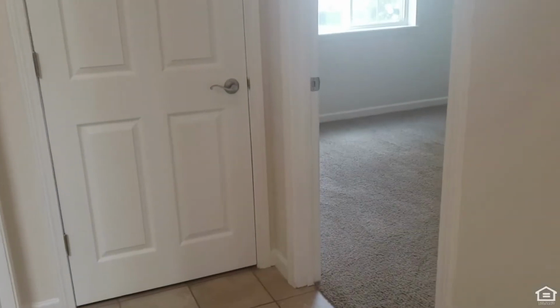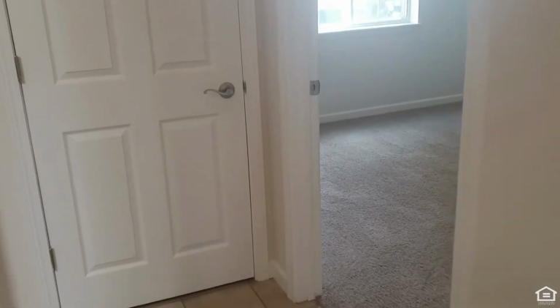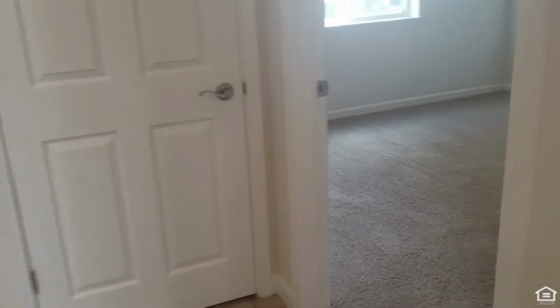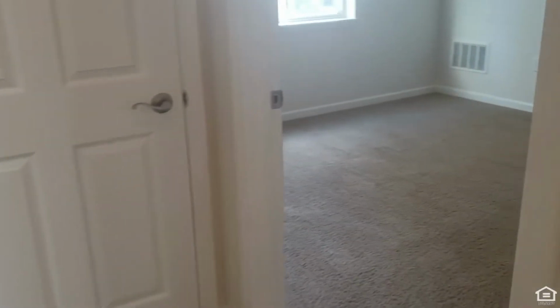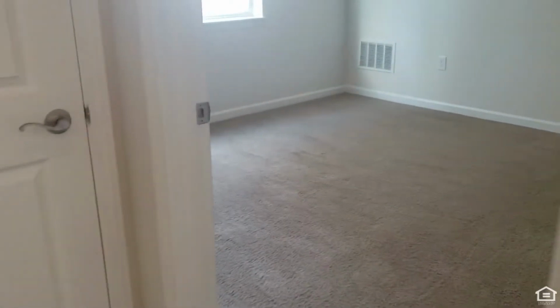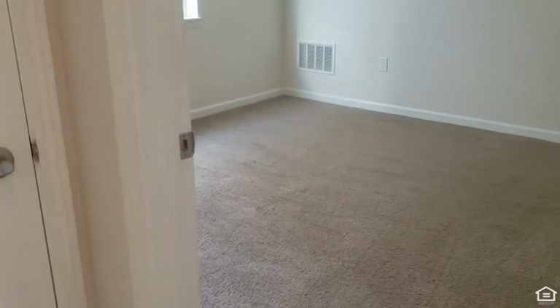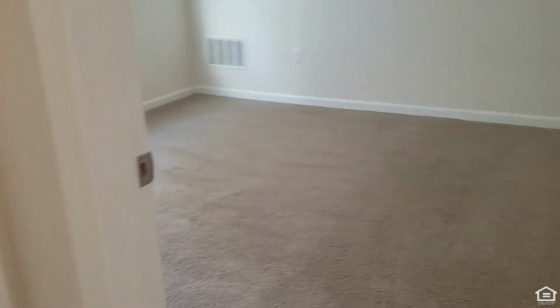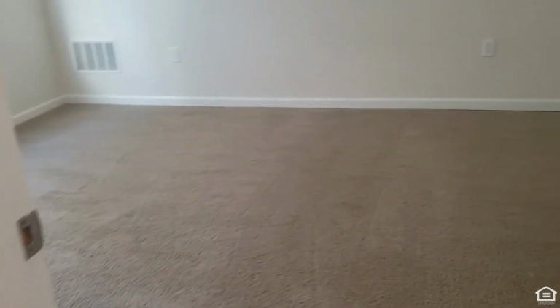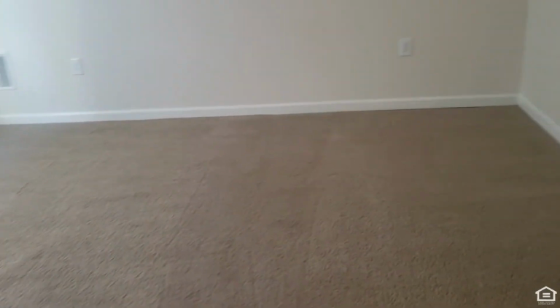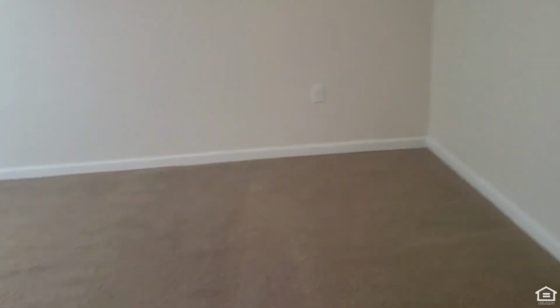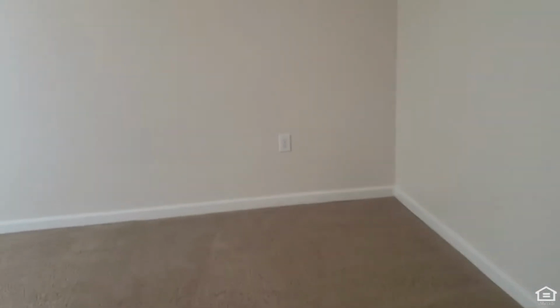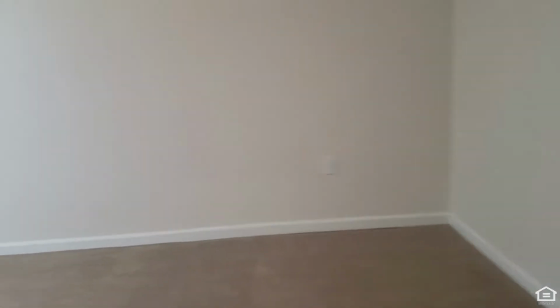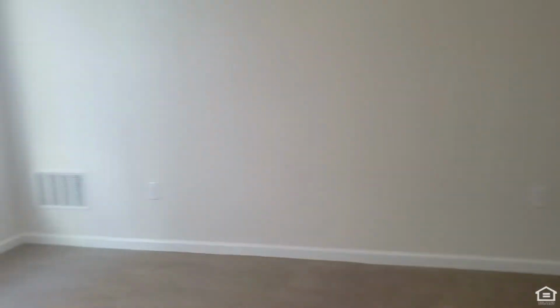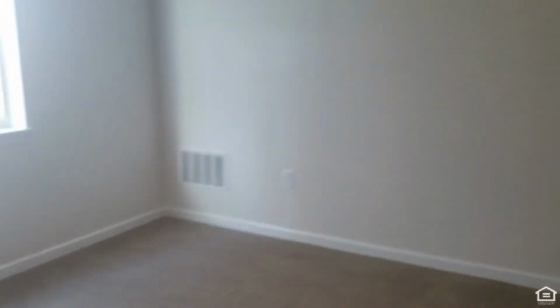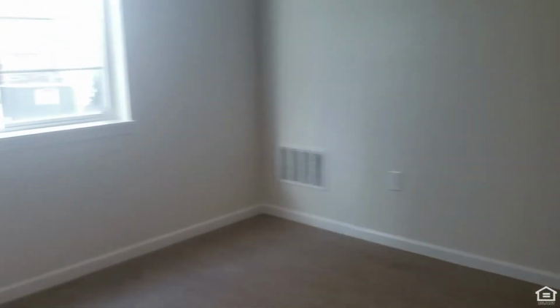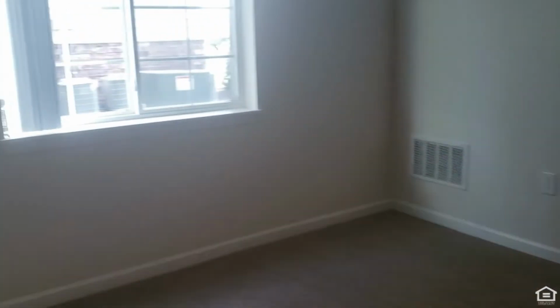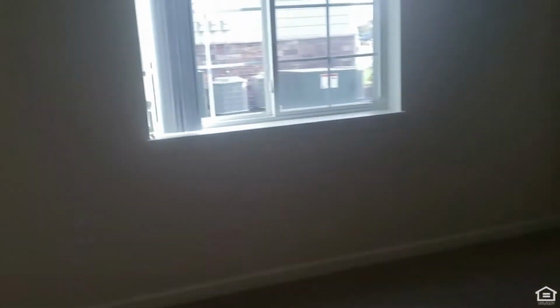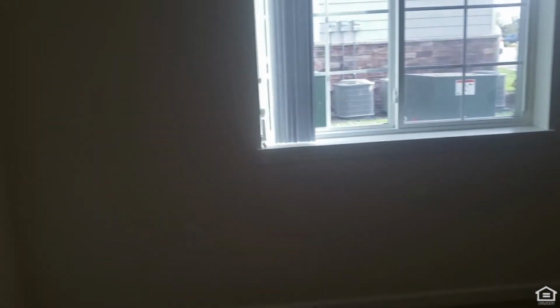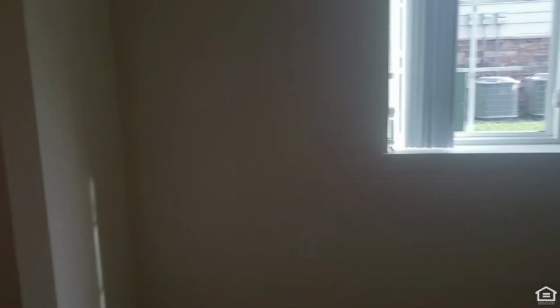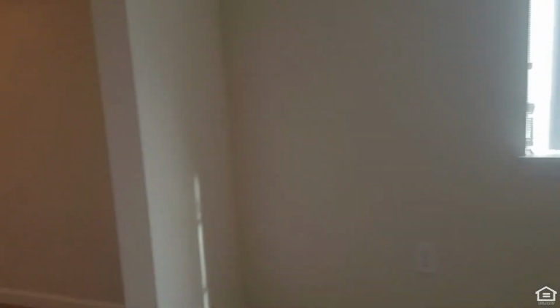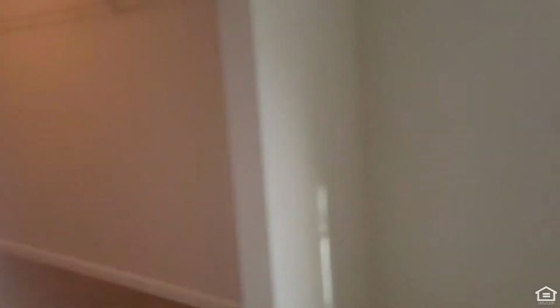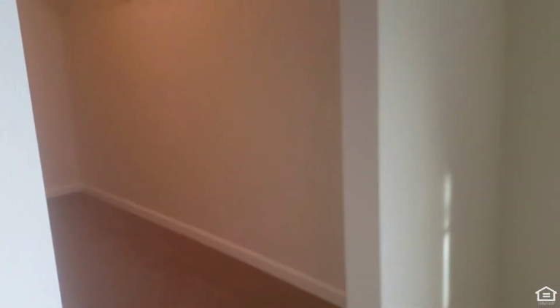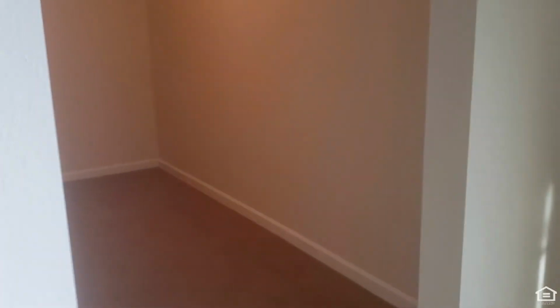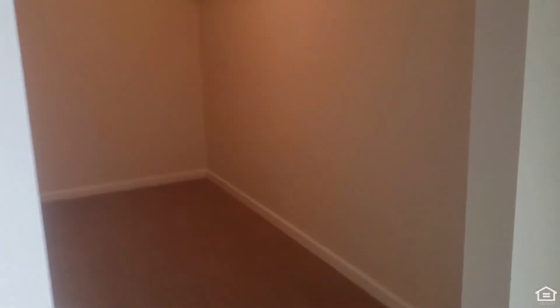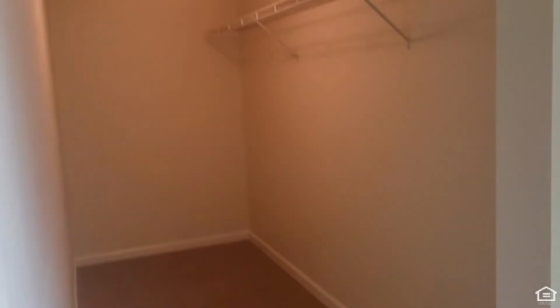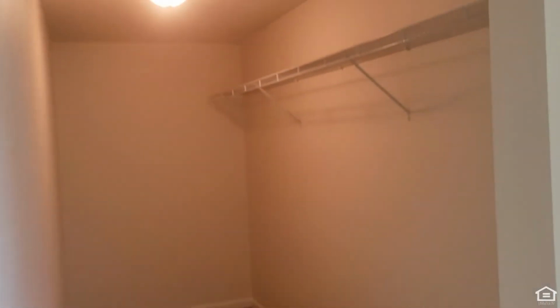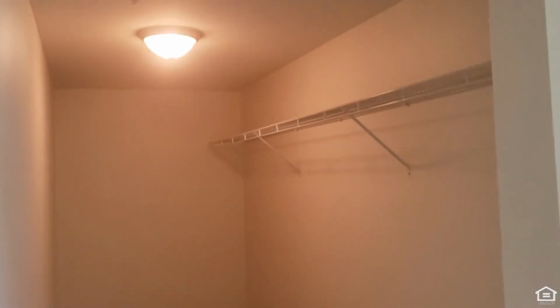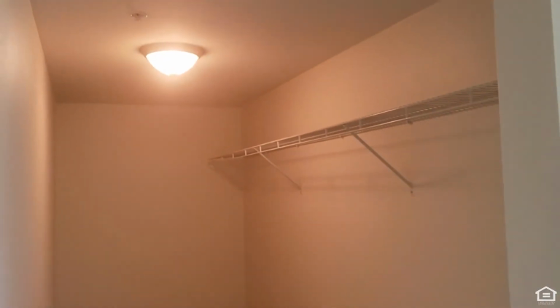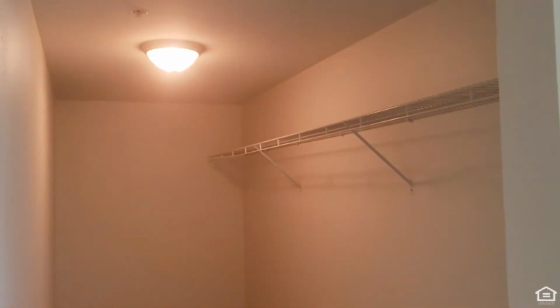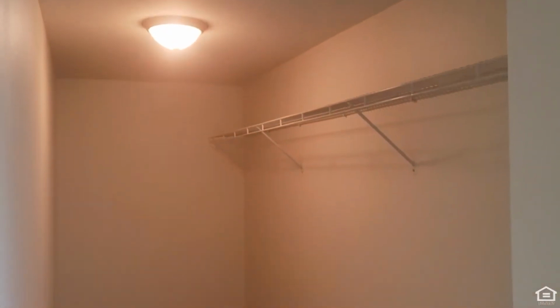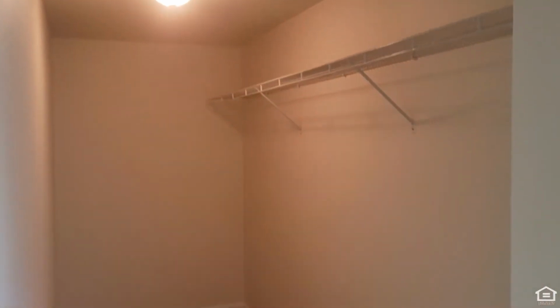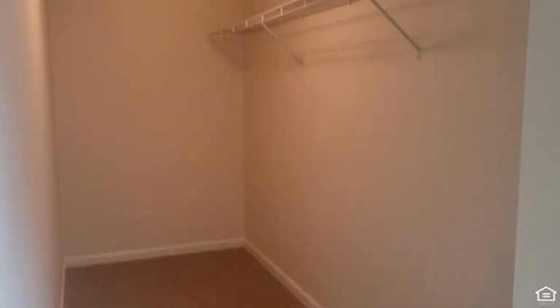Across from the bathroom we have our bedroom space. There is plenty of room for a ton of bedroom furniture, as well as this massive walk-in closet. I mean, look at all of that space.